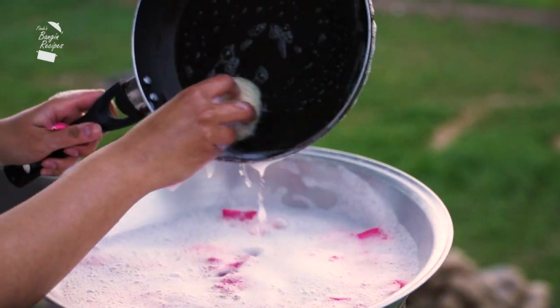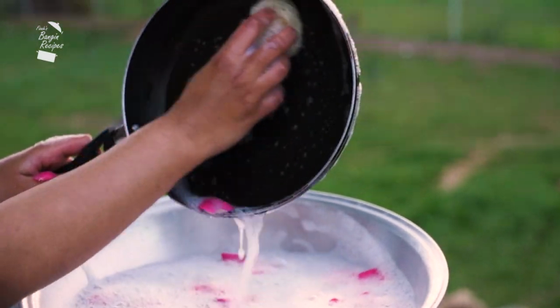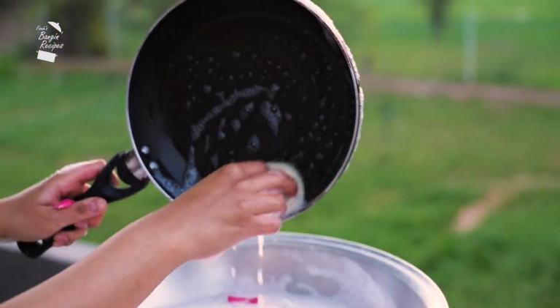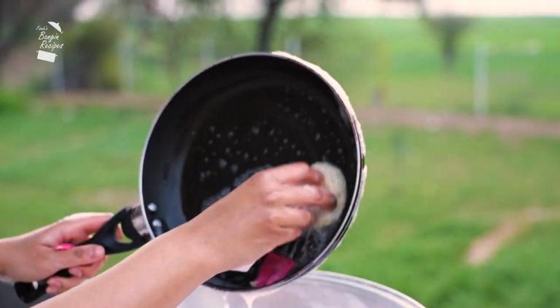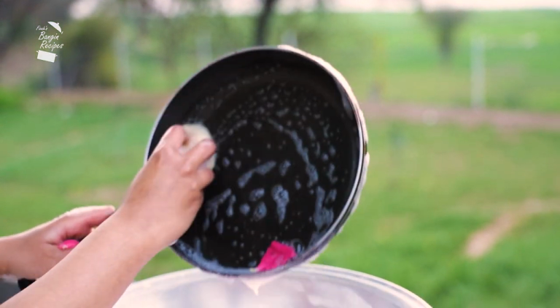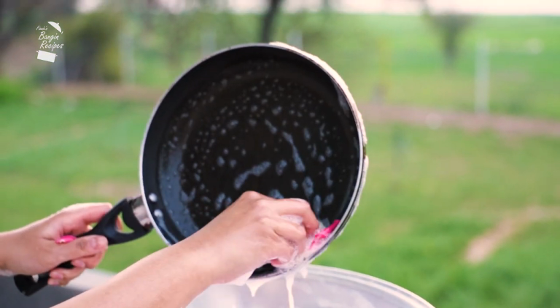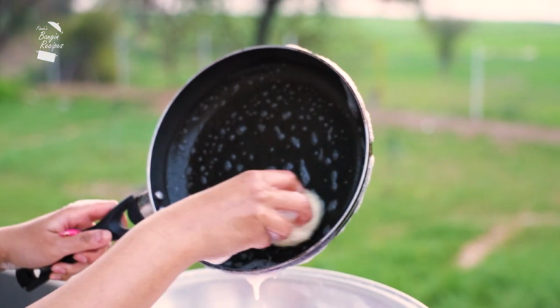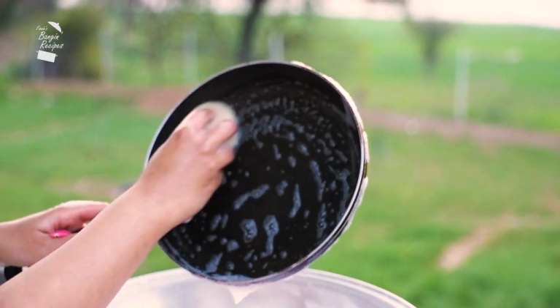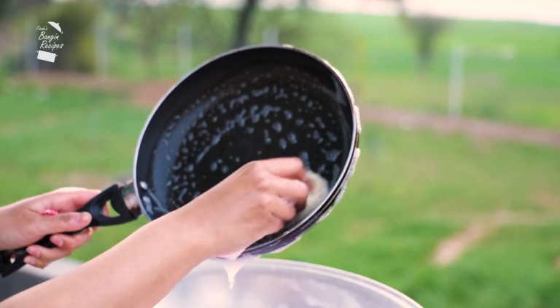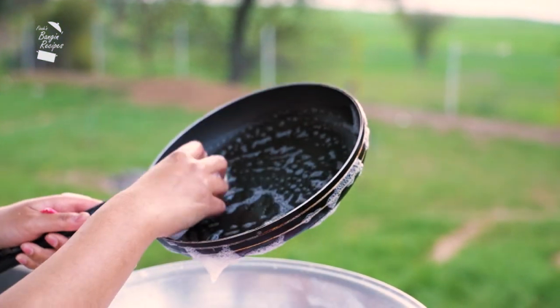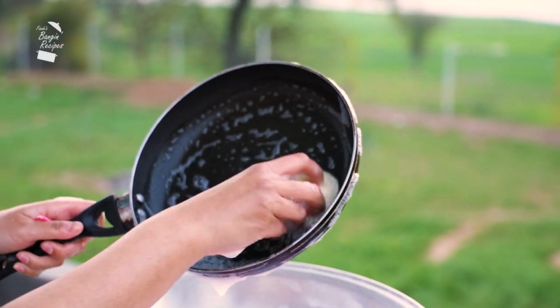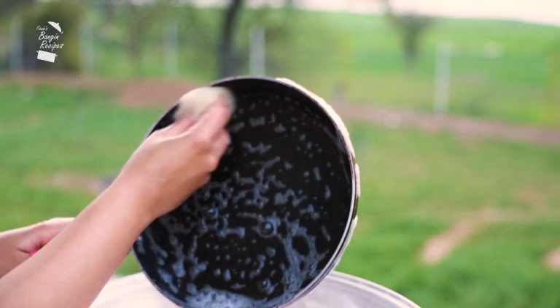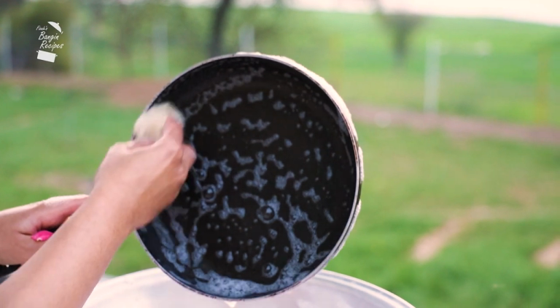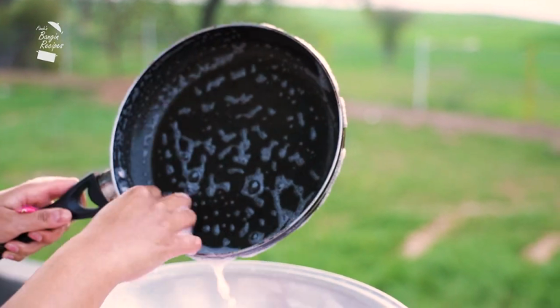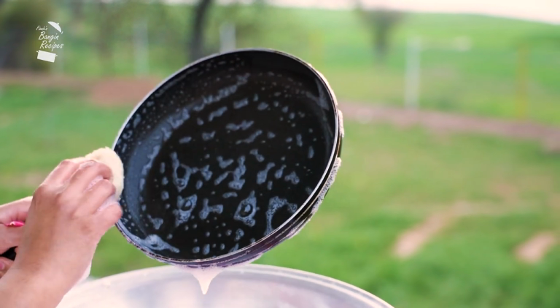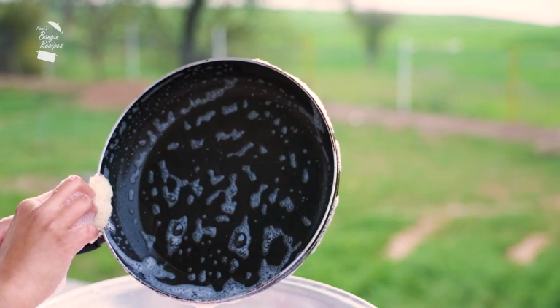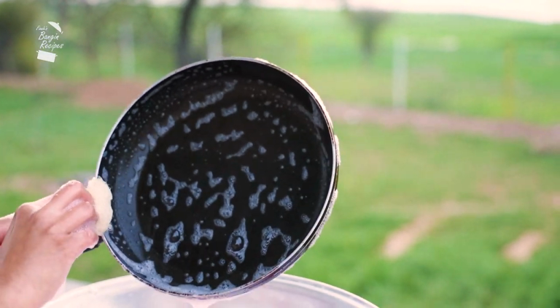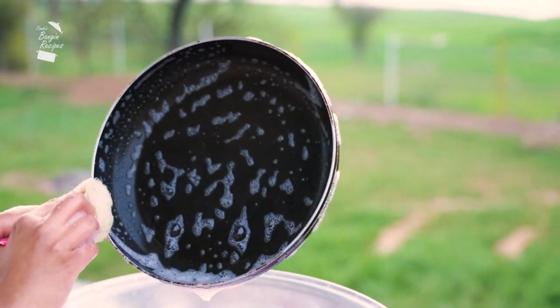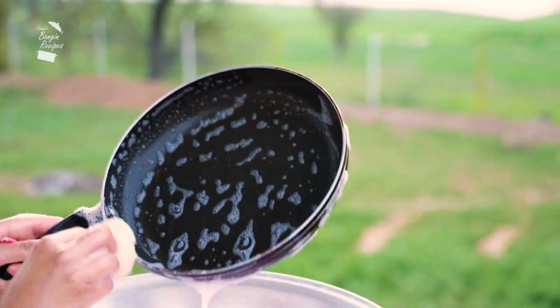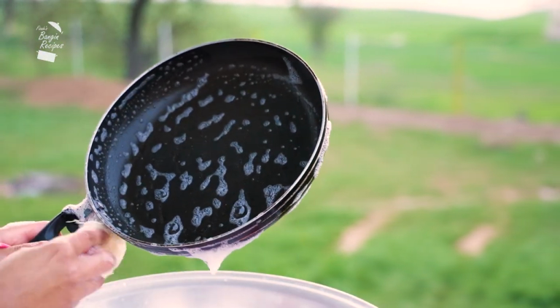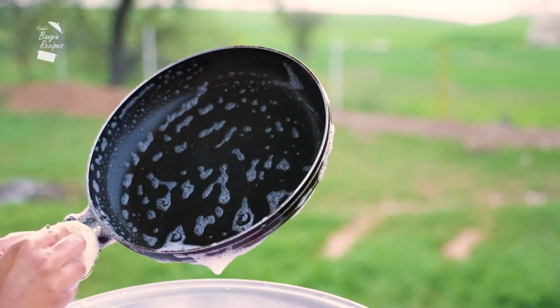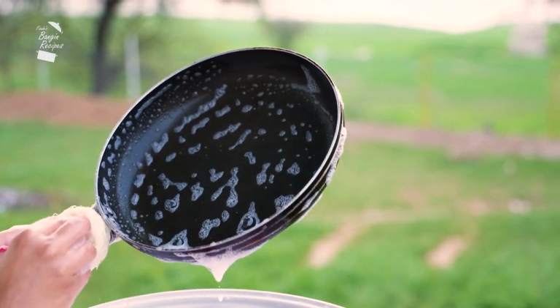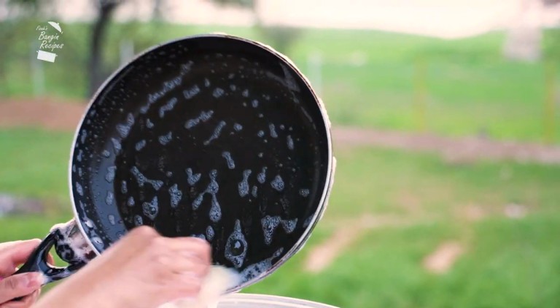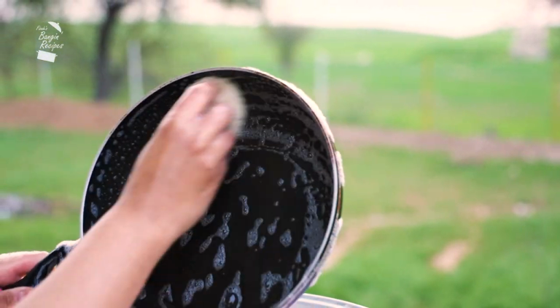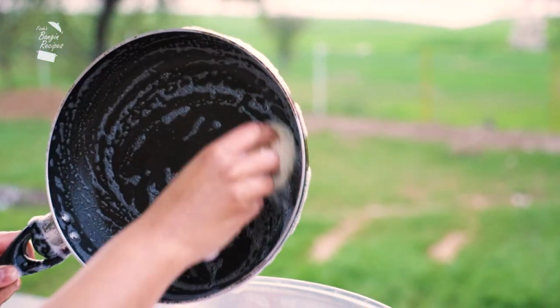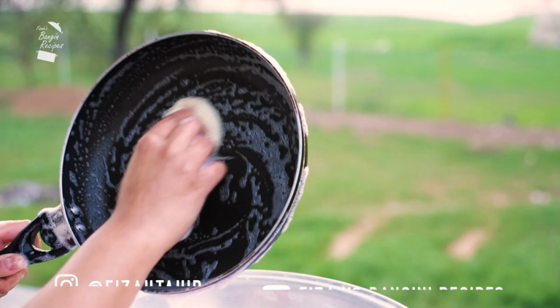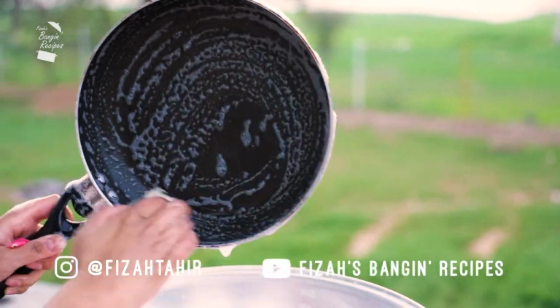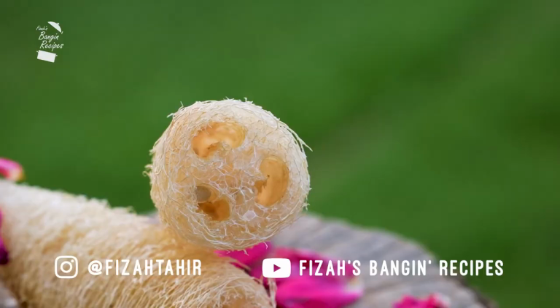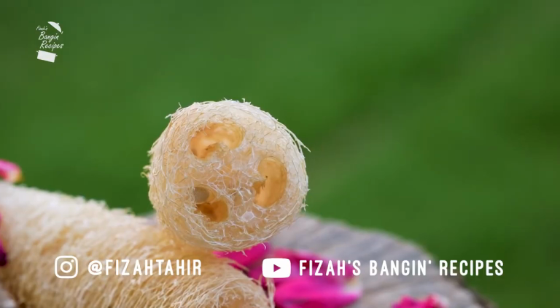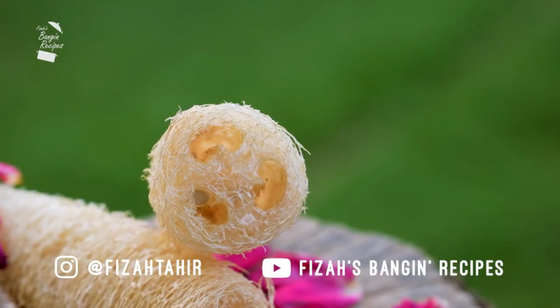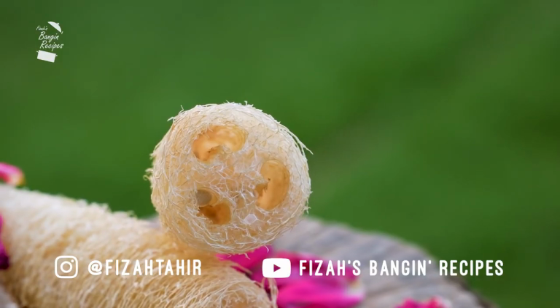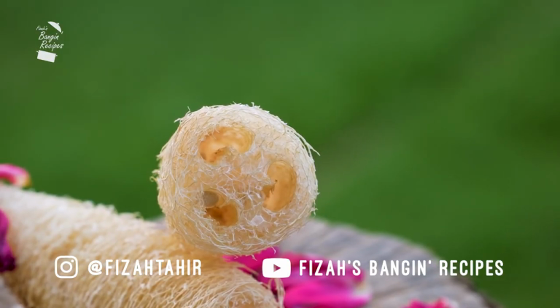Loofahs are a great alternative to synthetic sponges as they're zero waste. Simply toss them into the soil once you're done with them and they'll decompose within 30 days.